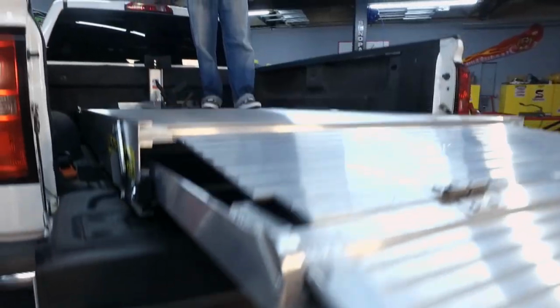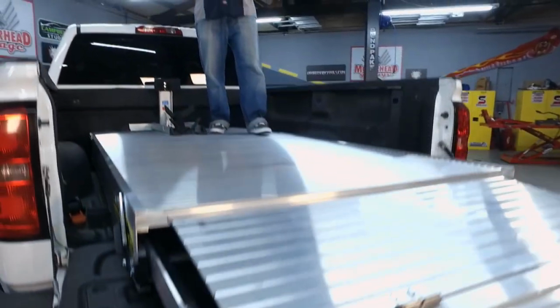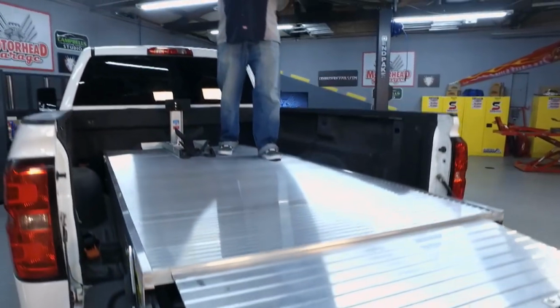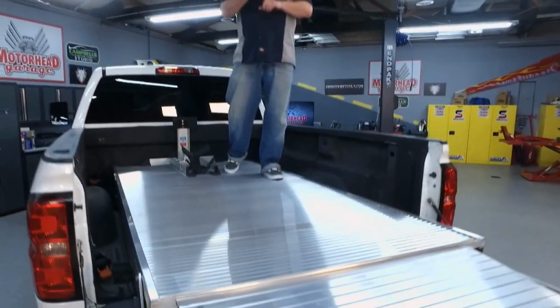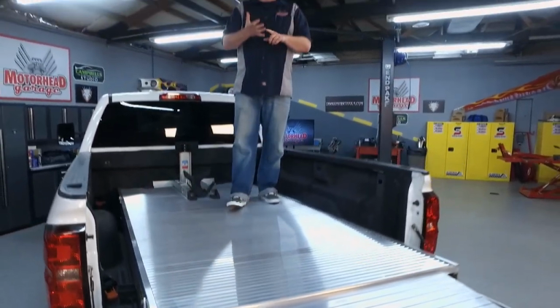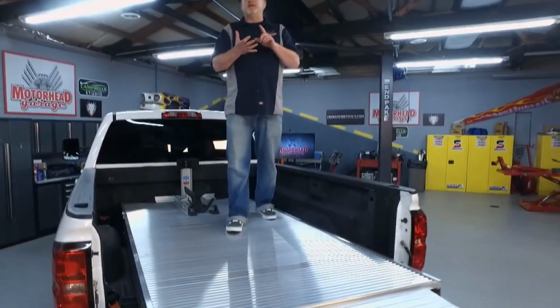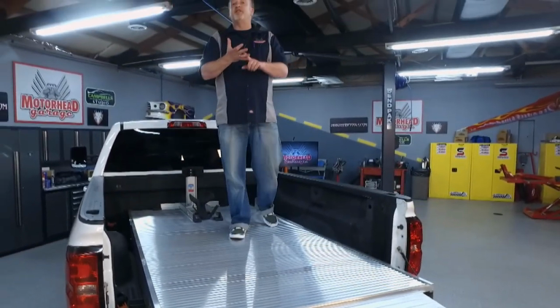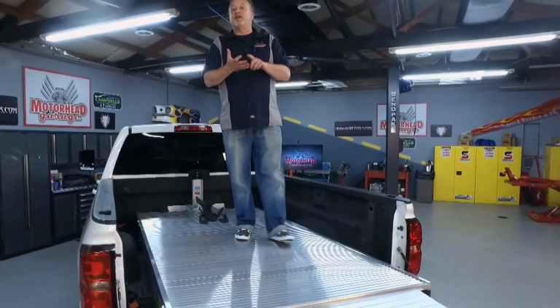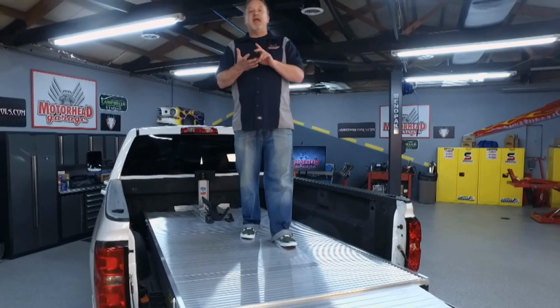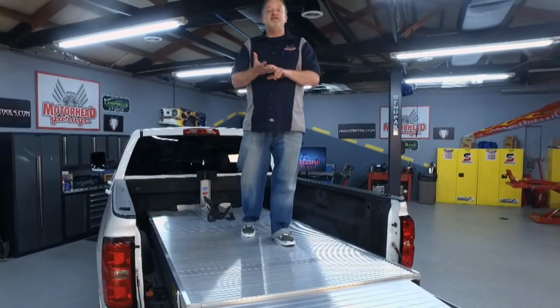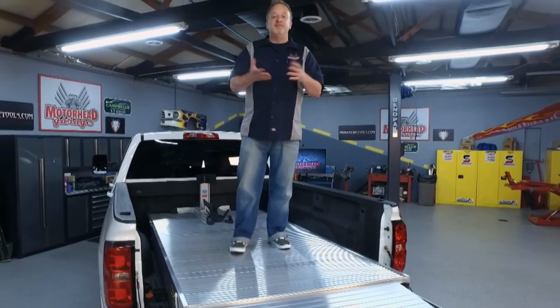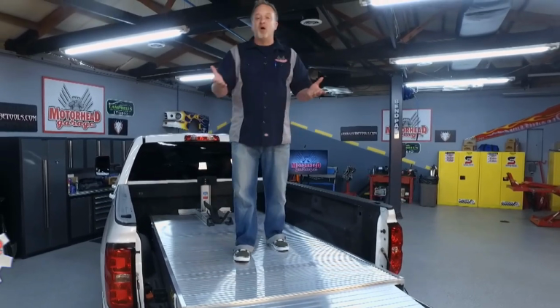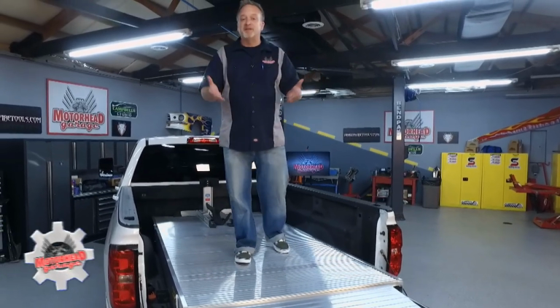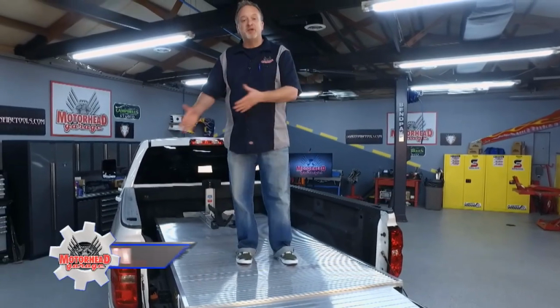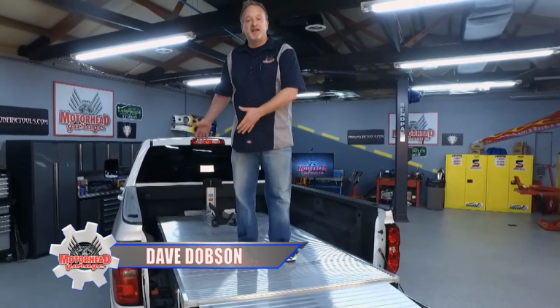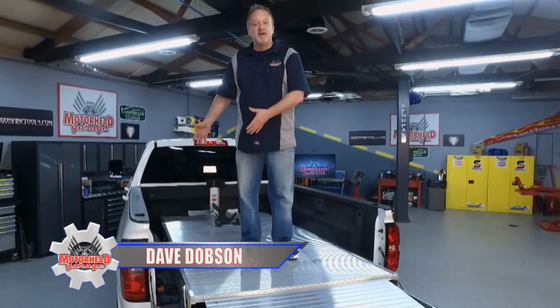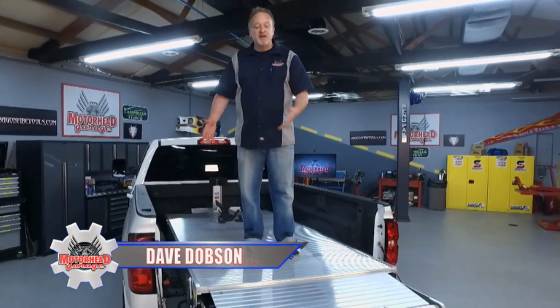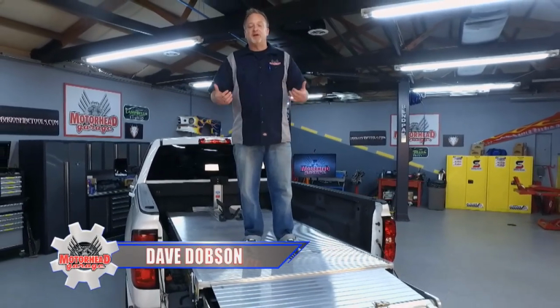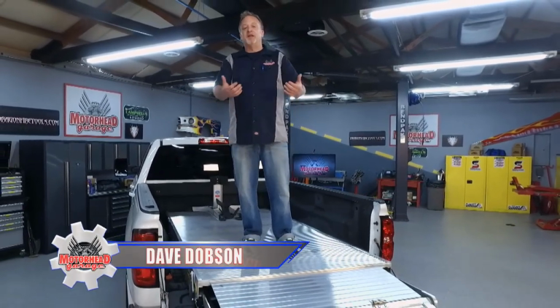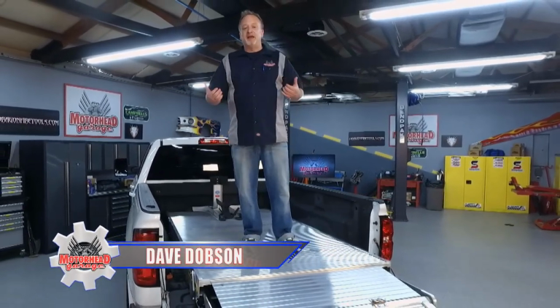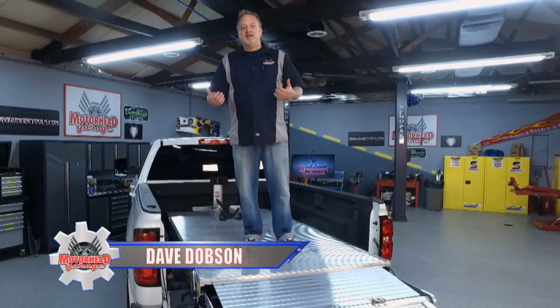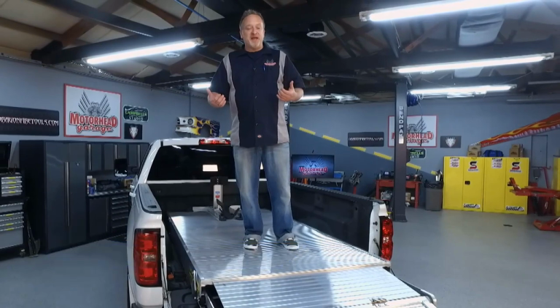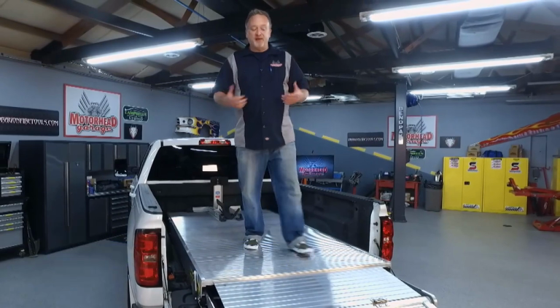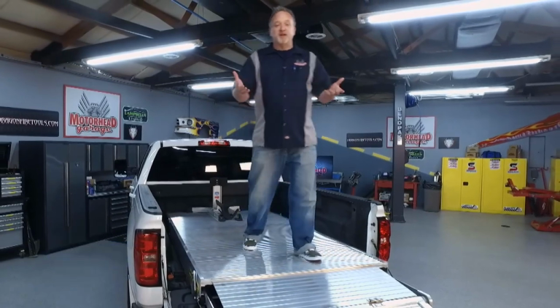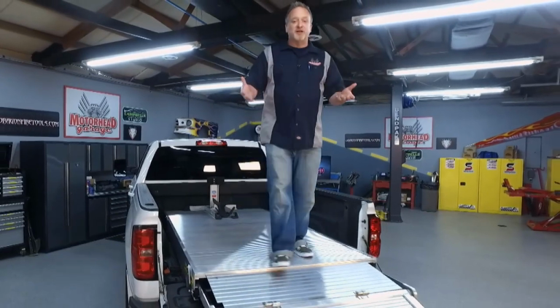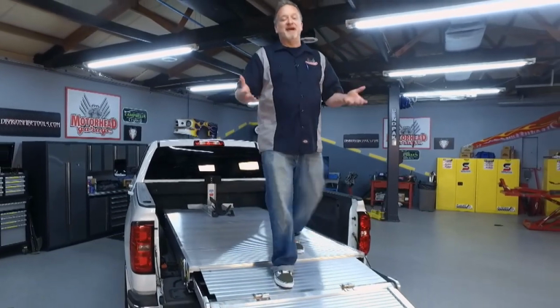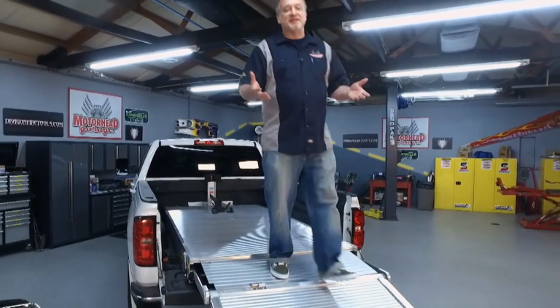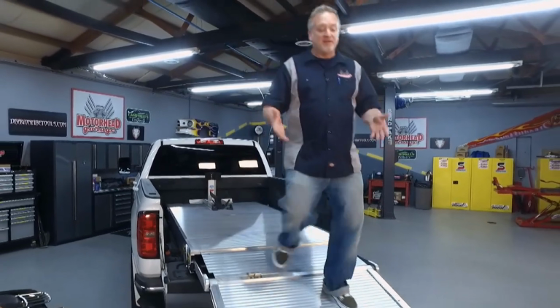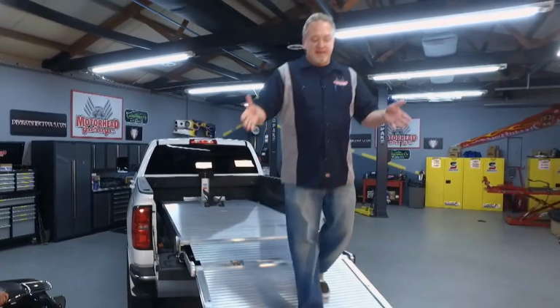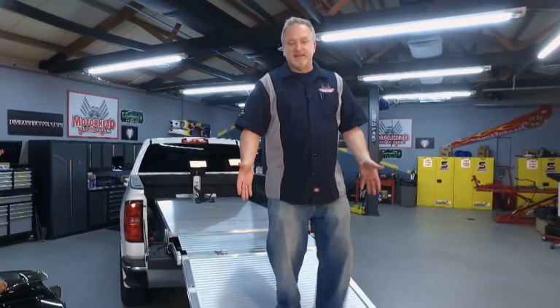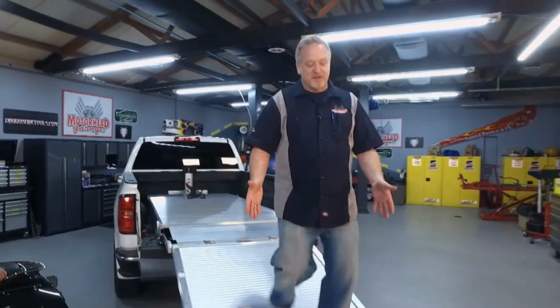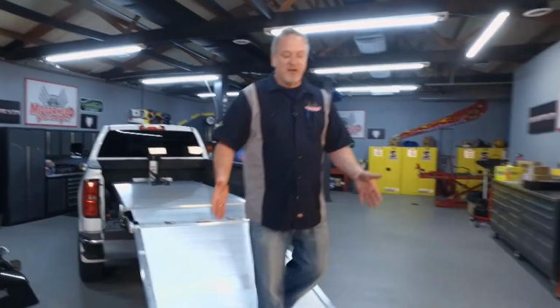Motorheads, I know you've got a motorcycle, maybe a golf cart, an ATV, a mower, something you put in the back of your pickup truck. We all know that loading it is a big pain, and putting it on the trailer is not the answer either — and this is not a regular ramp.